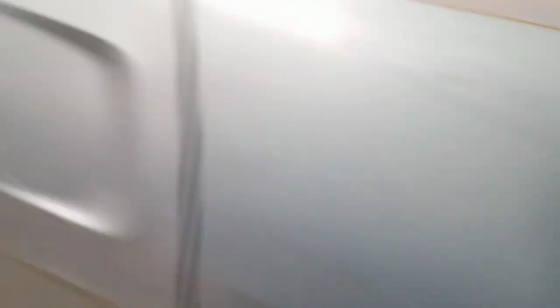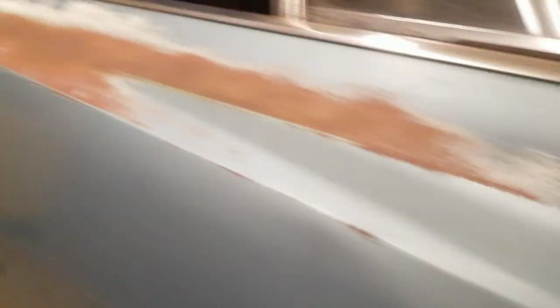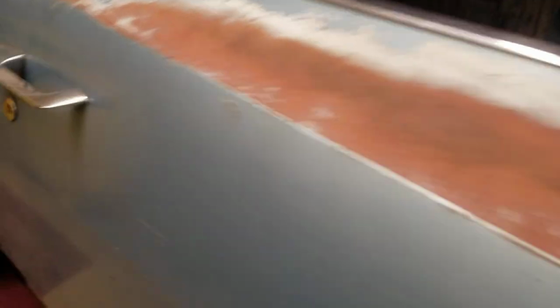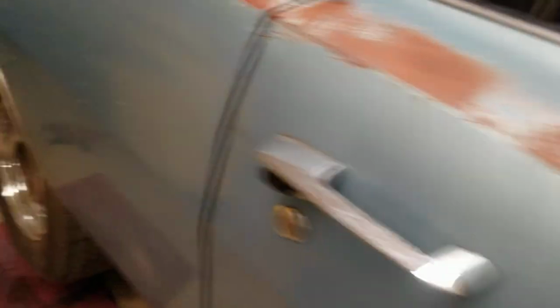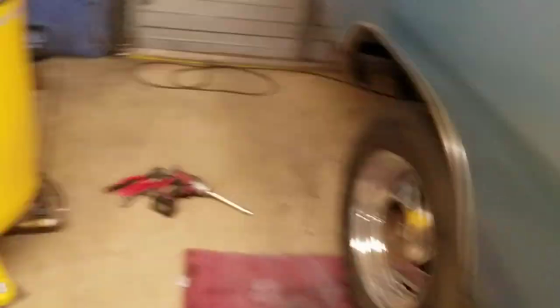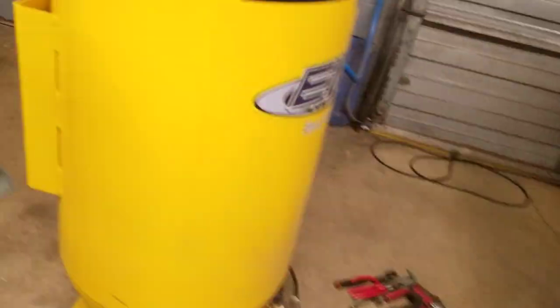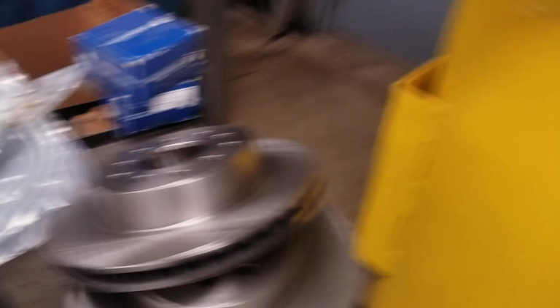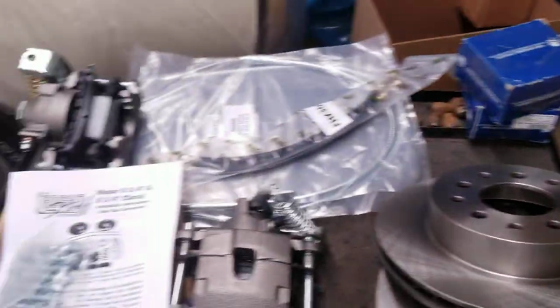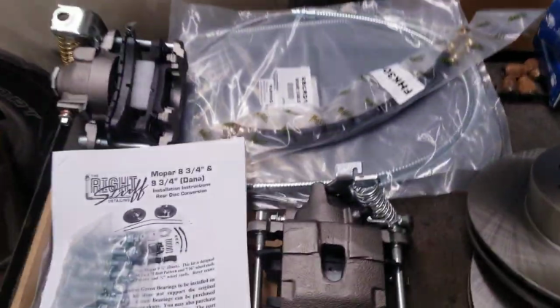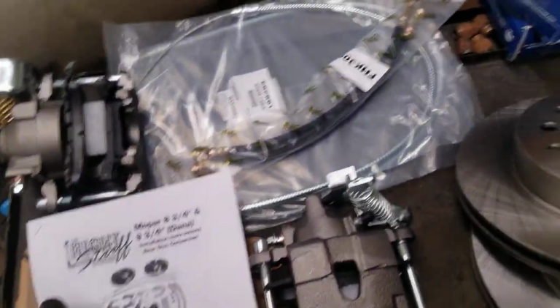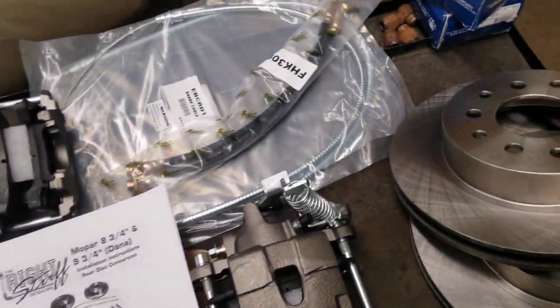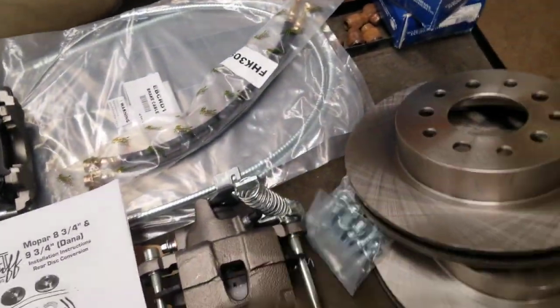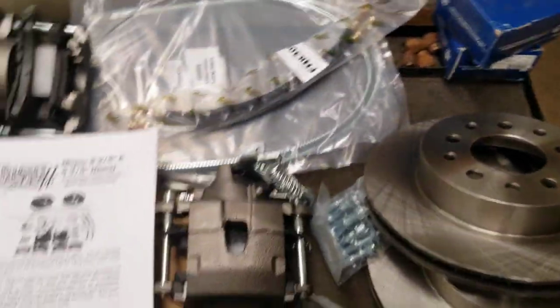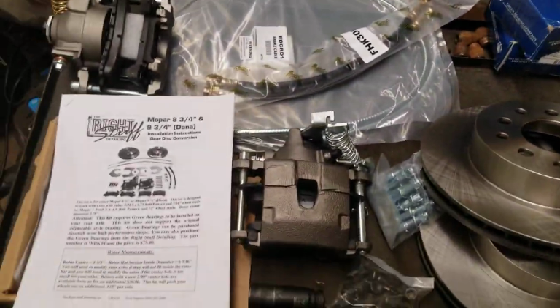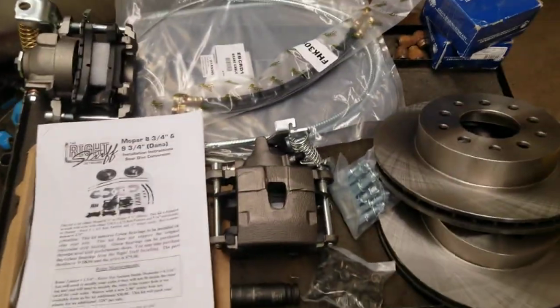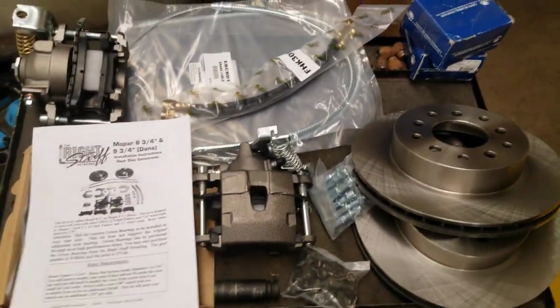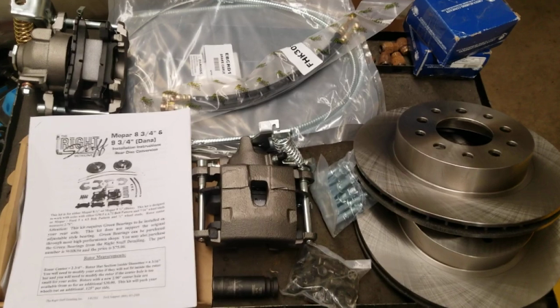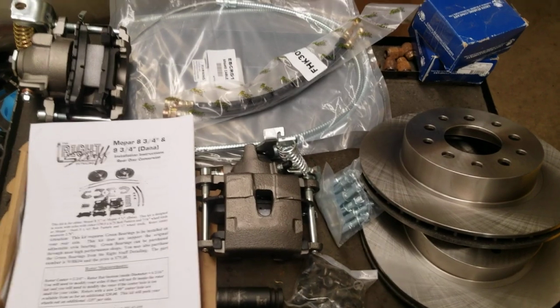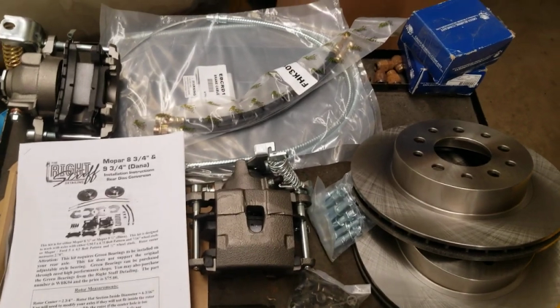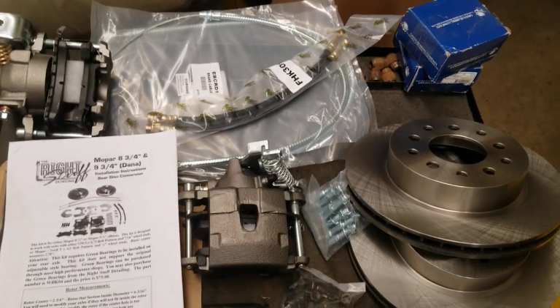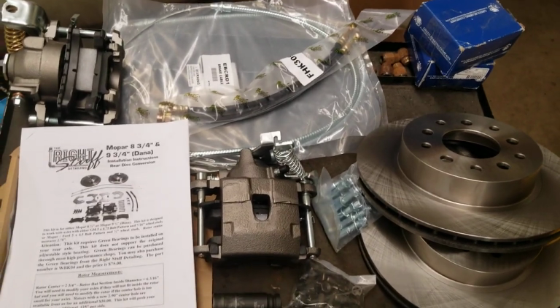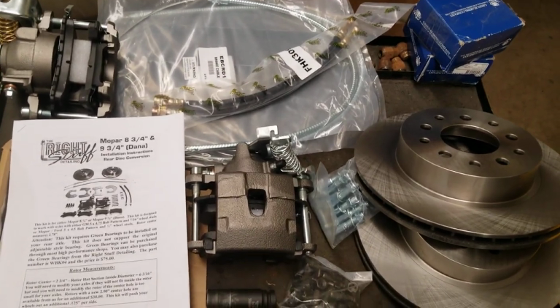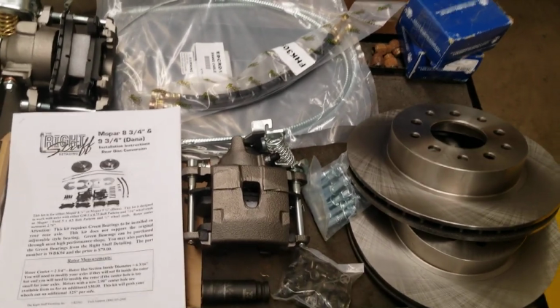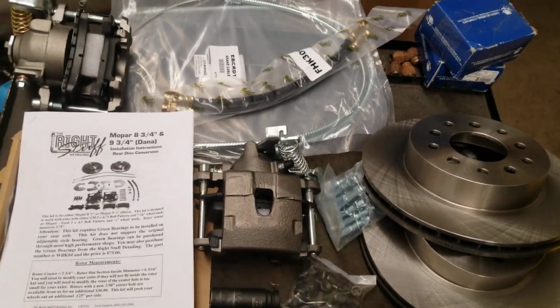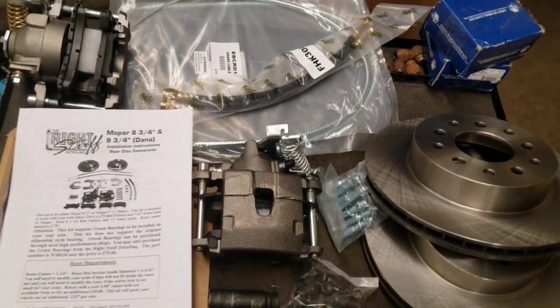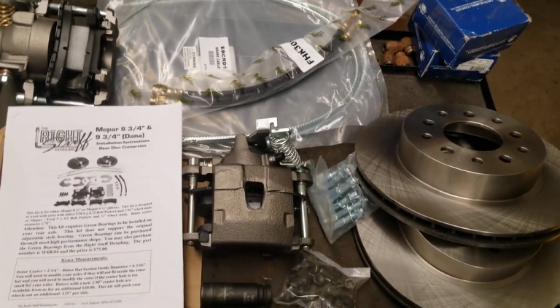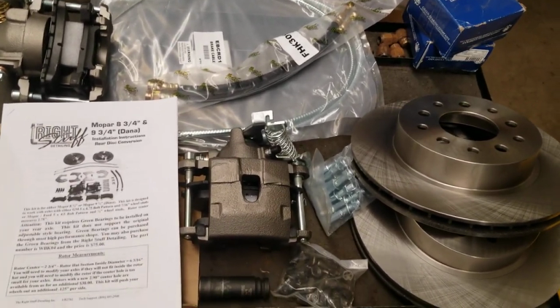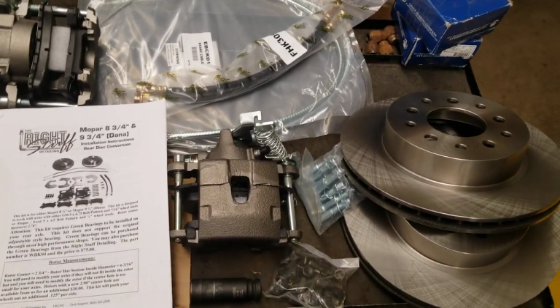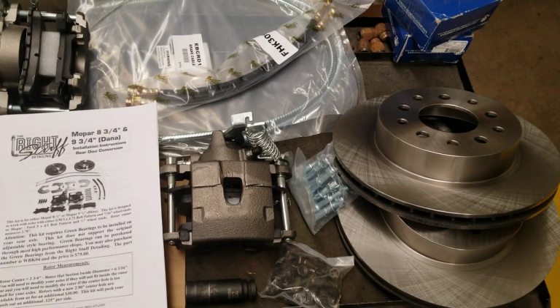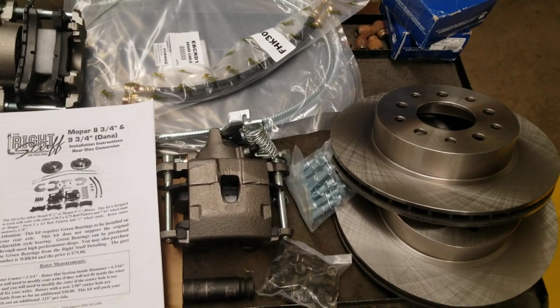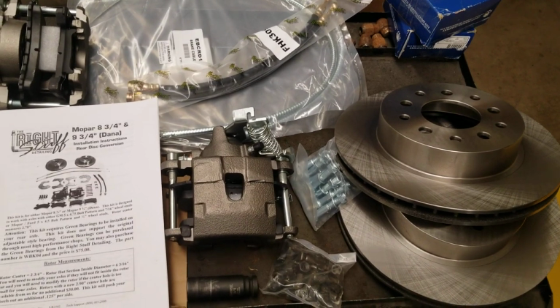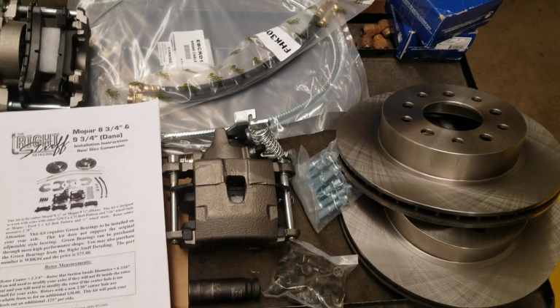Now I'm working on the rear kit. I'll pan back here and show you what I got. This is the kit I got from Classic Industries and it all came in a kit — front and rear — with the power disc brake booster and everything else.